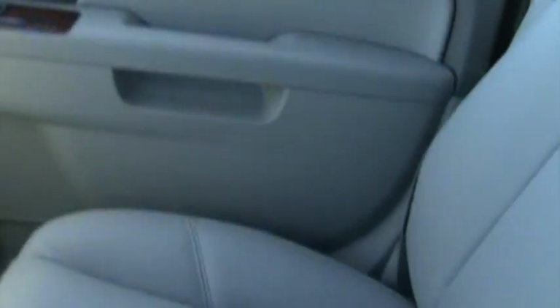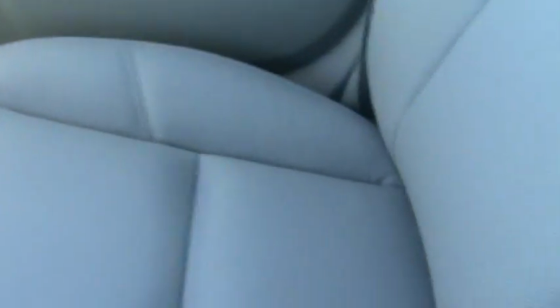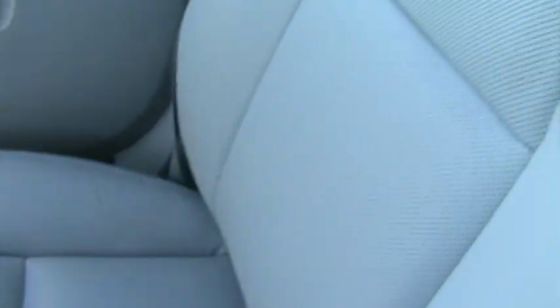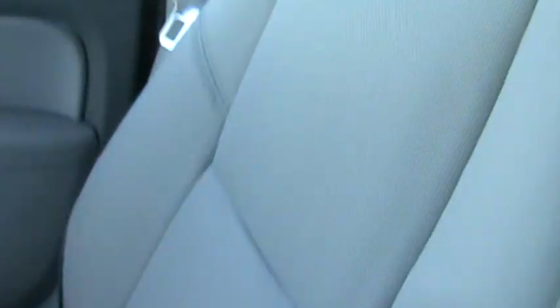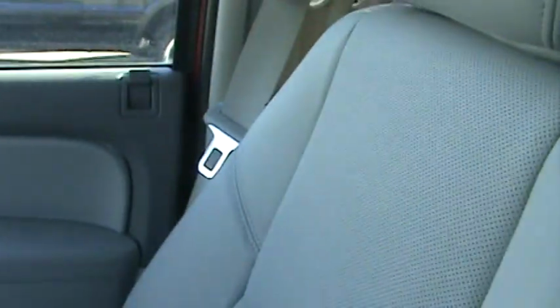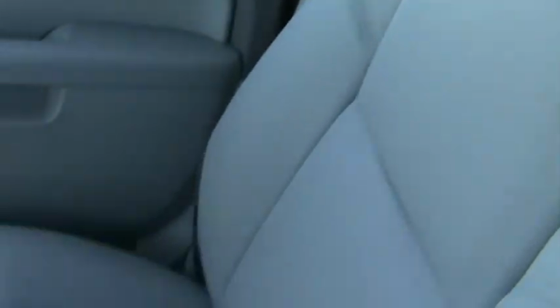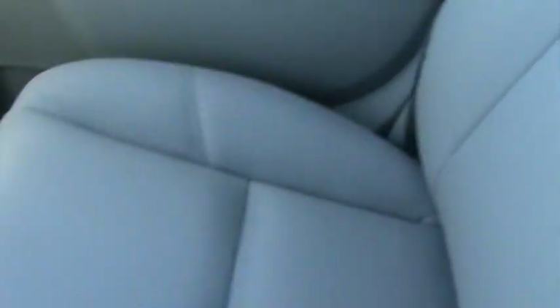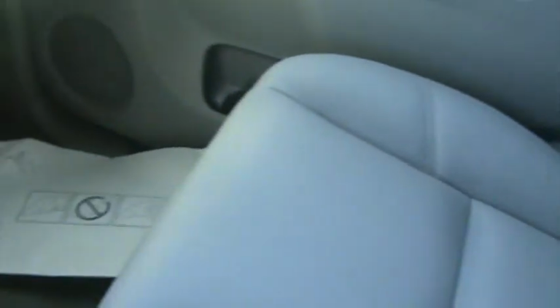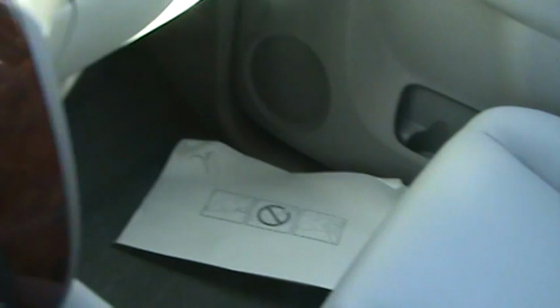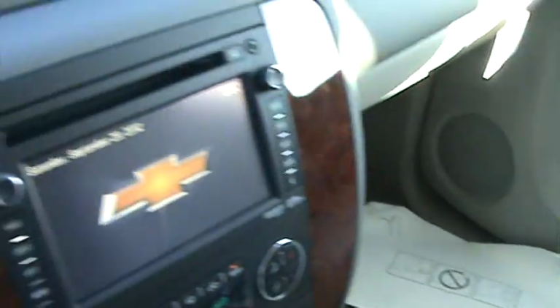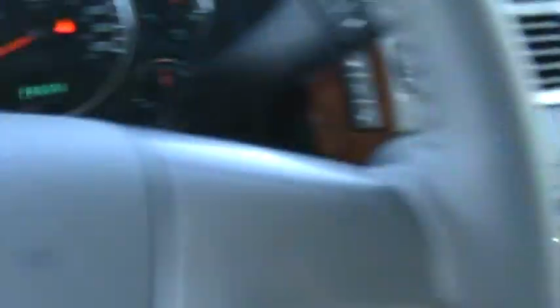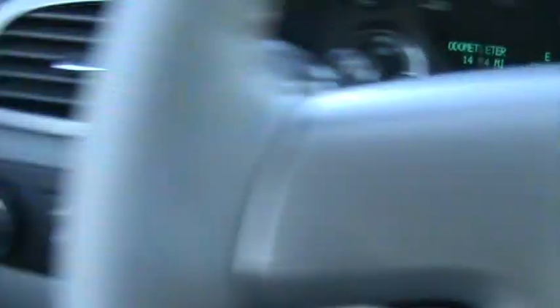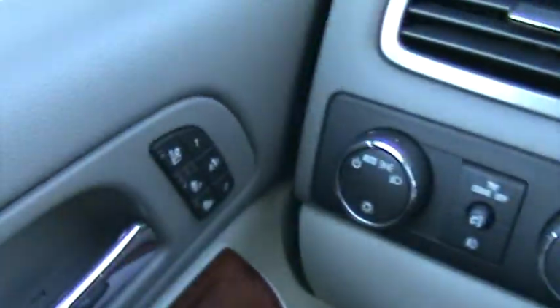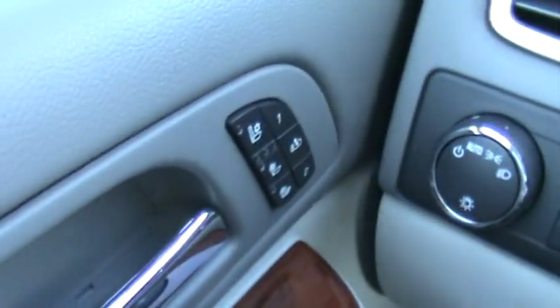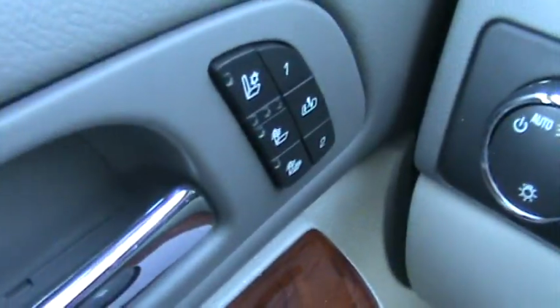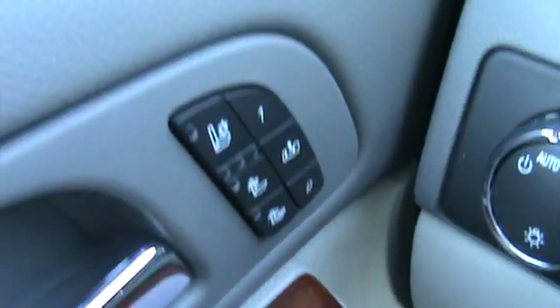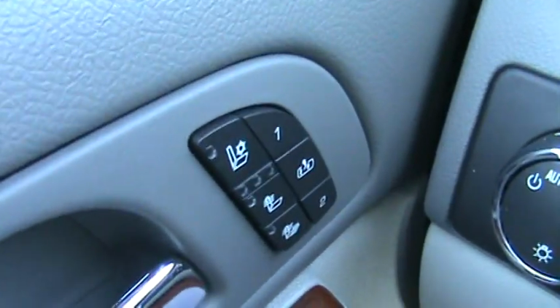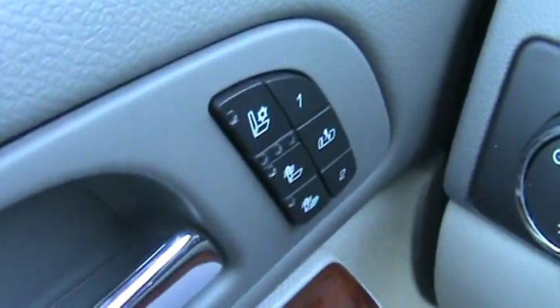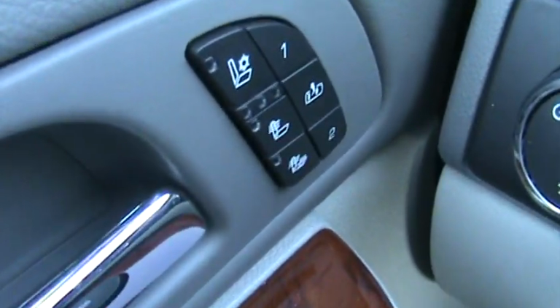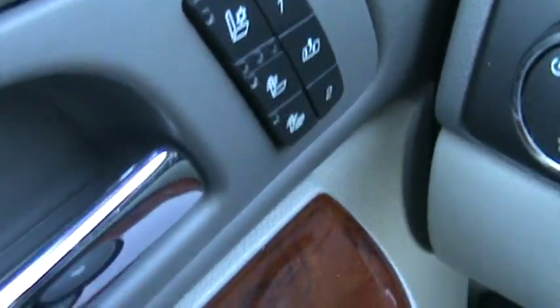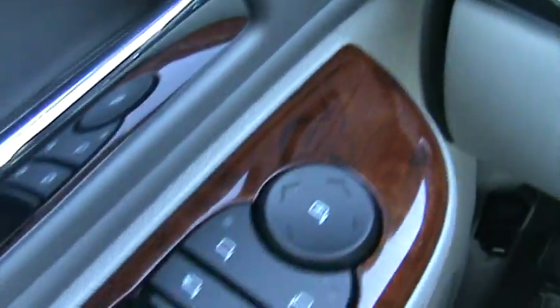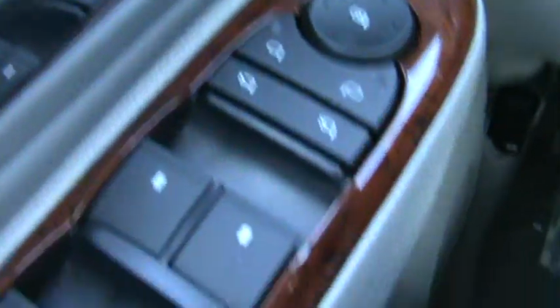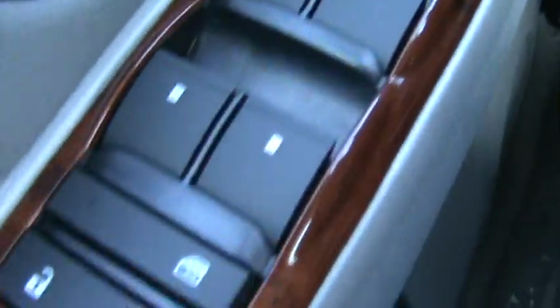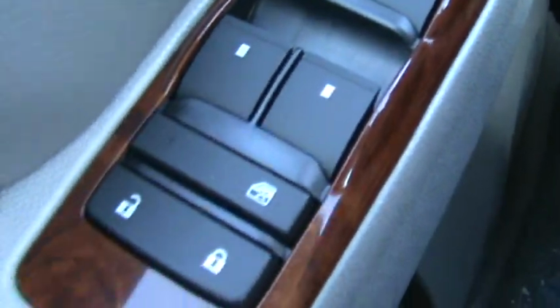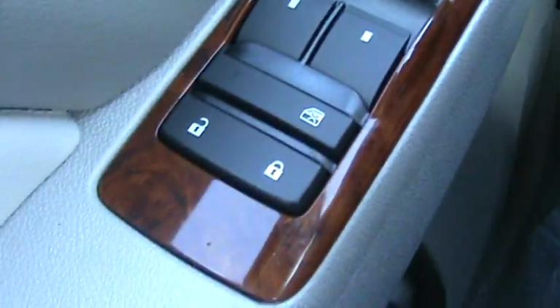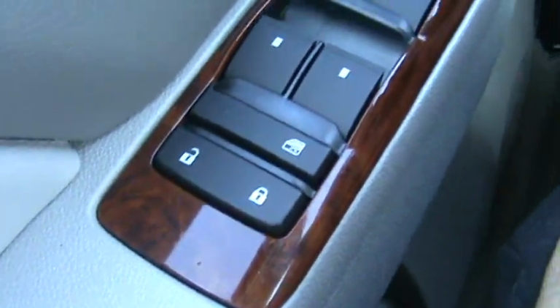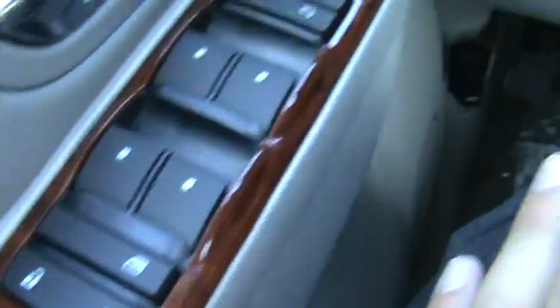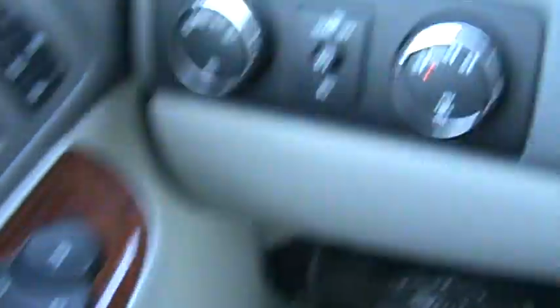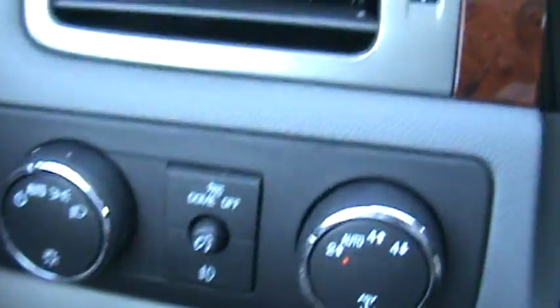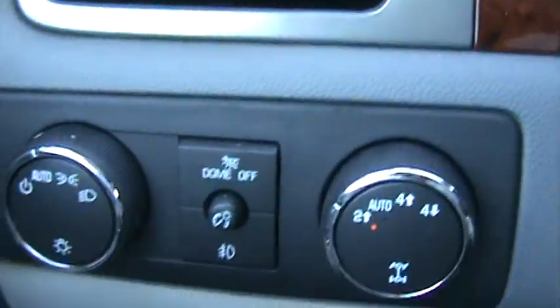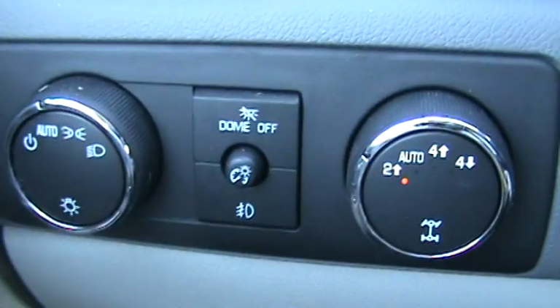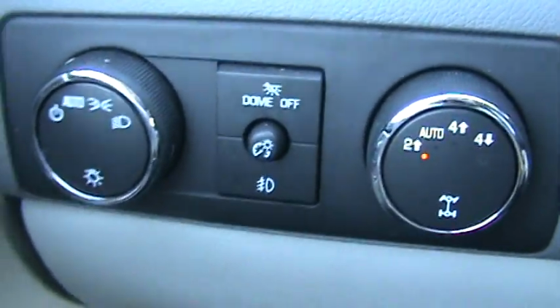You can see there are nice running boards along here to help you get into the vehicle. And you can see nice leather seats here. Your heated and cooling seats are available as well.